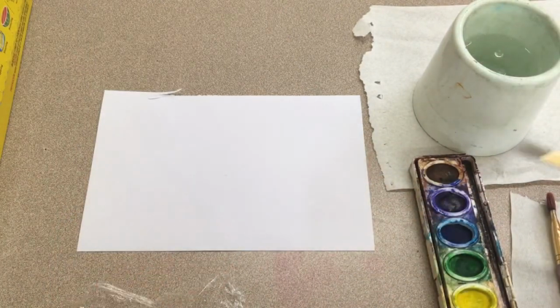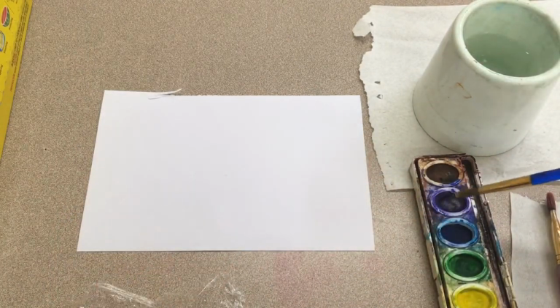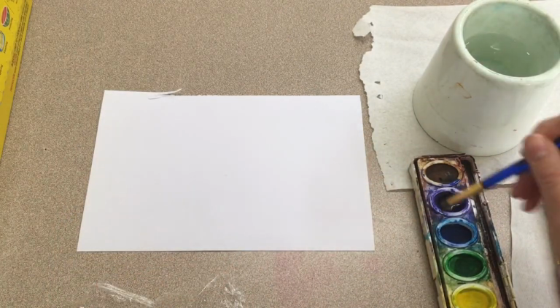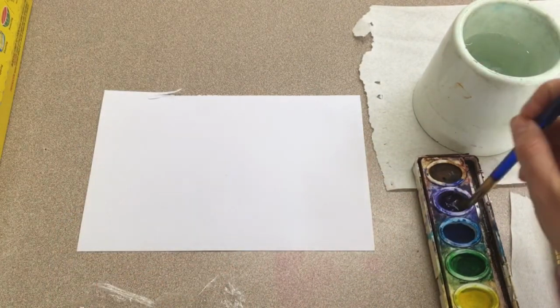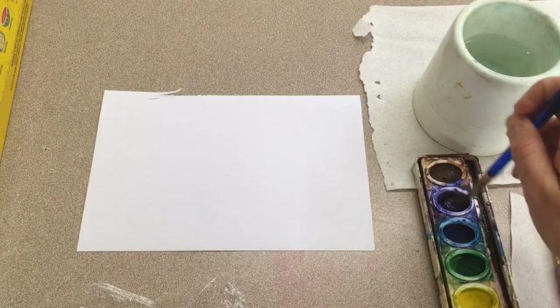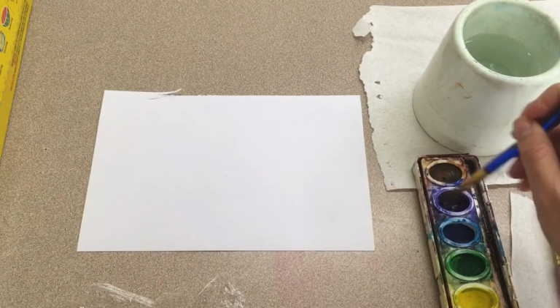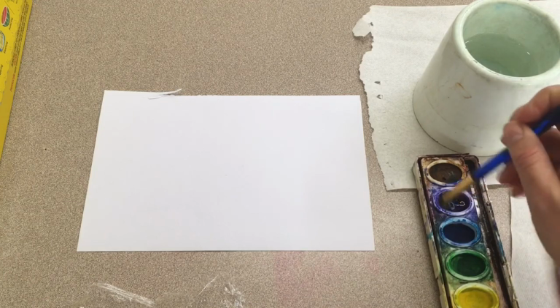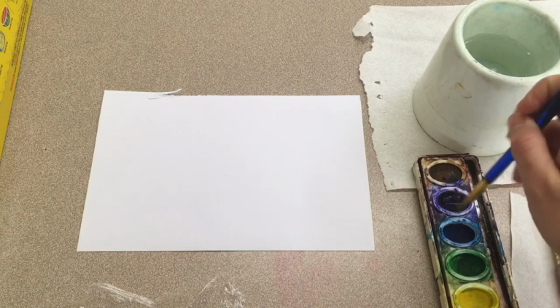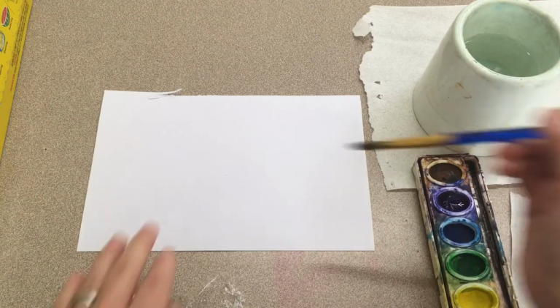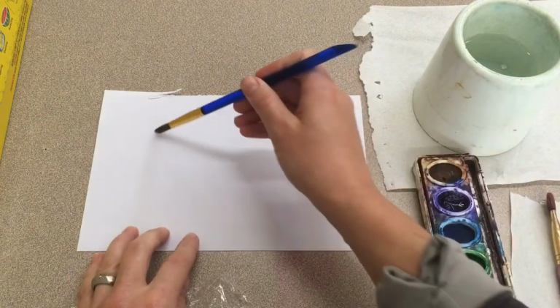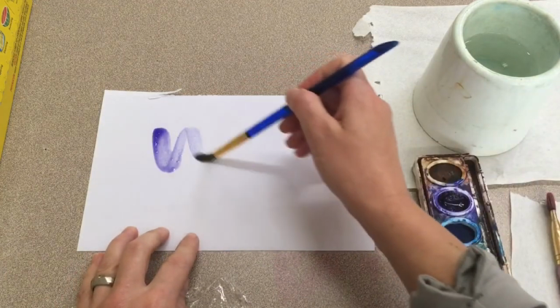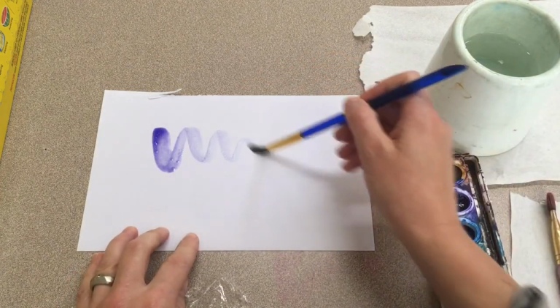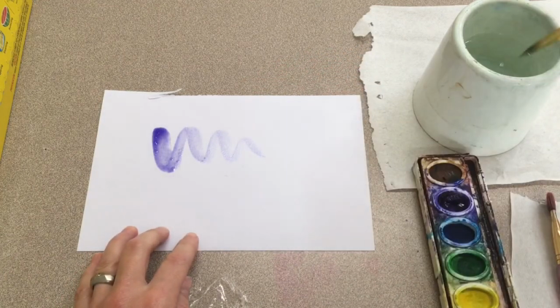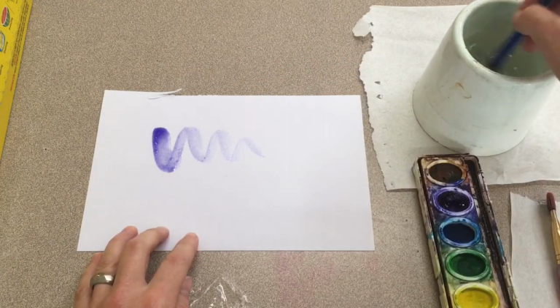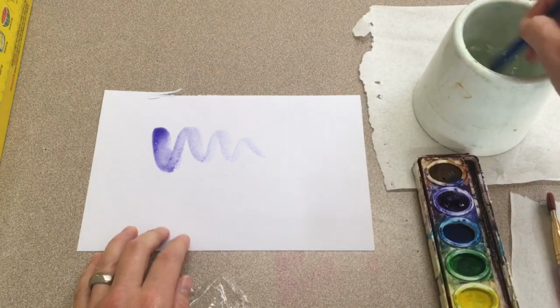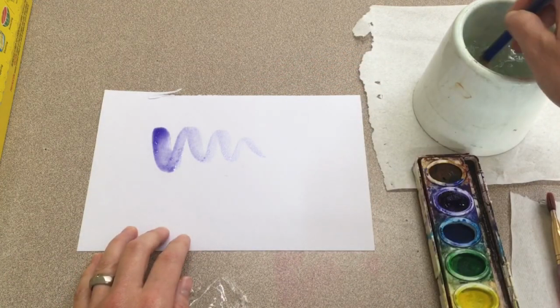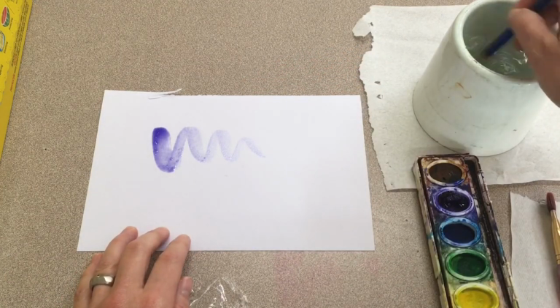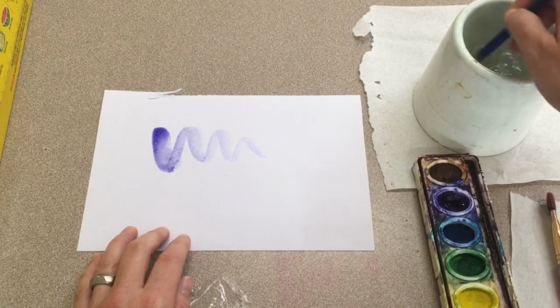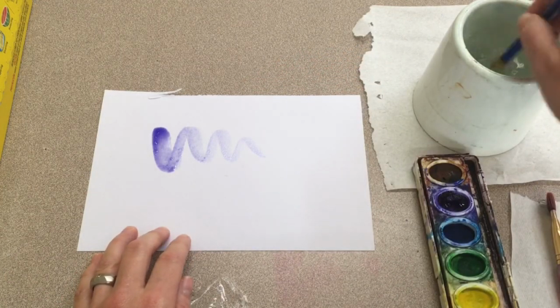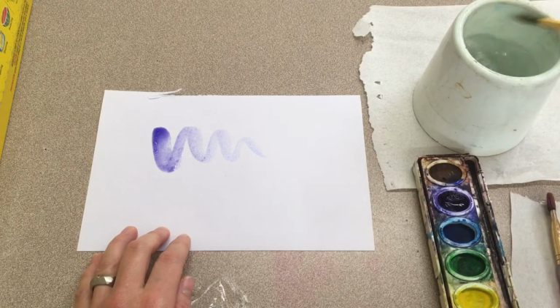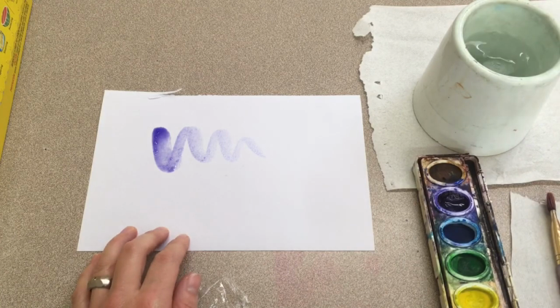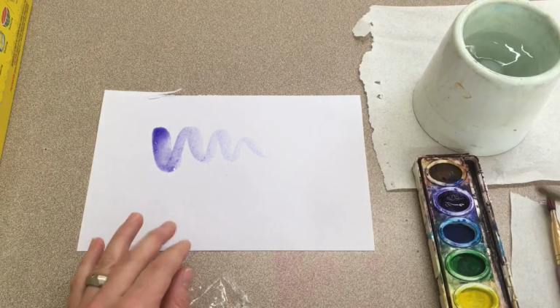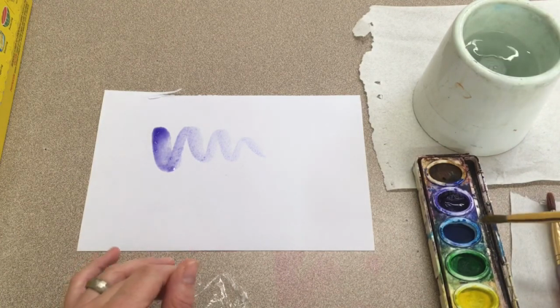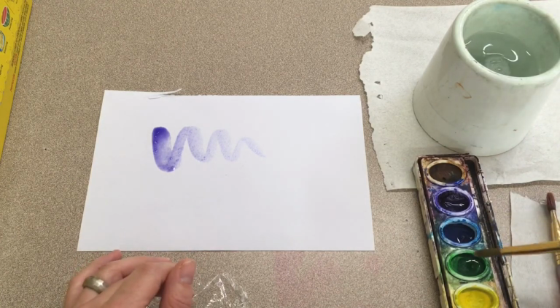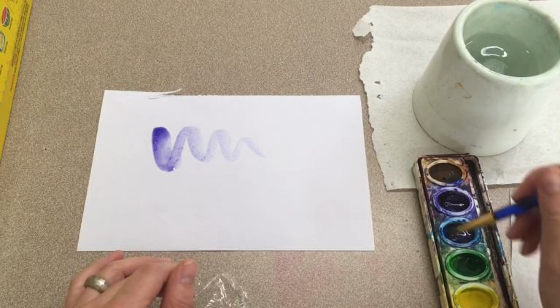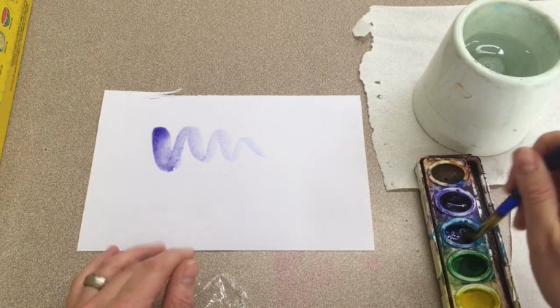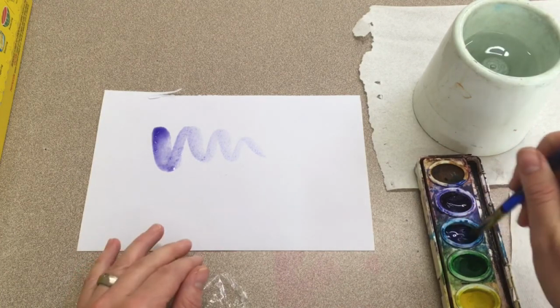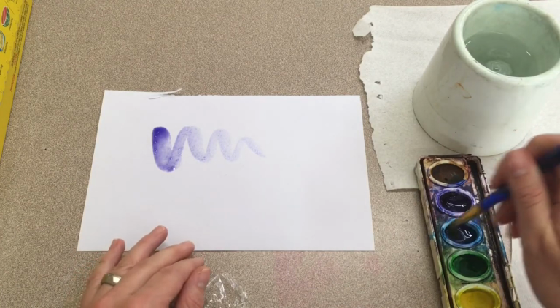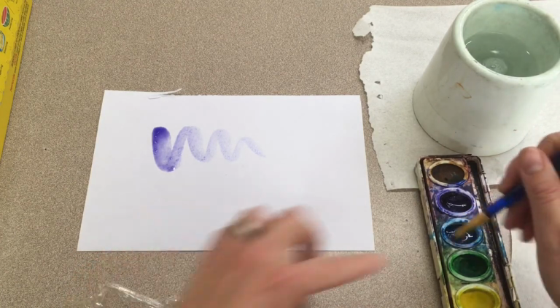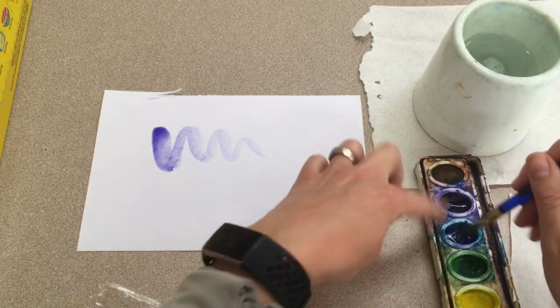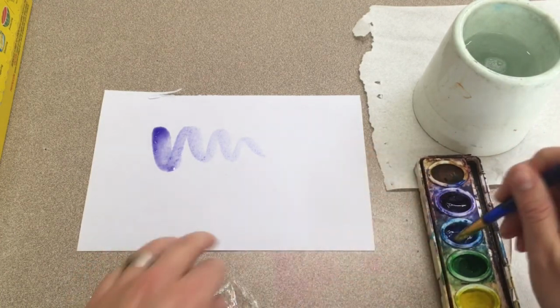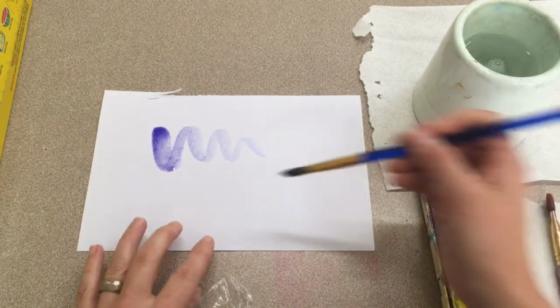Get your first color wet by swirling your wet brush in the color, then add it to your paper. When you change colors, wash your brush to keep the colors from getting completely mixed up inside the ovals.